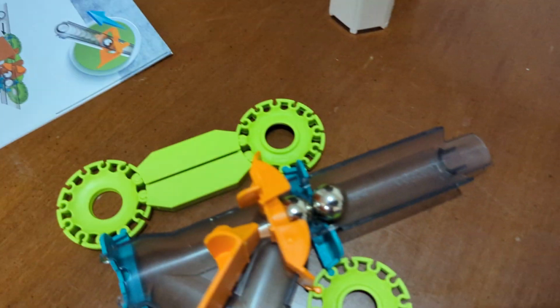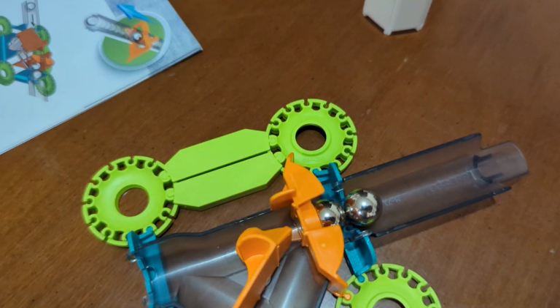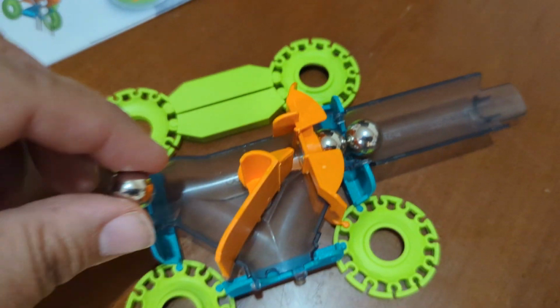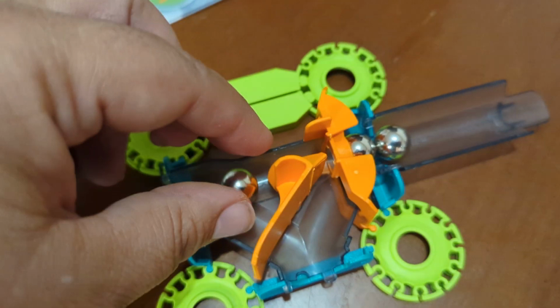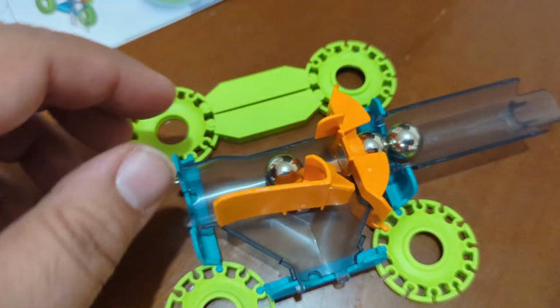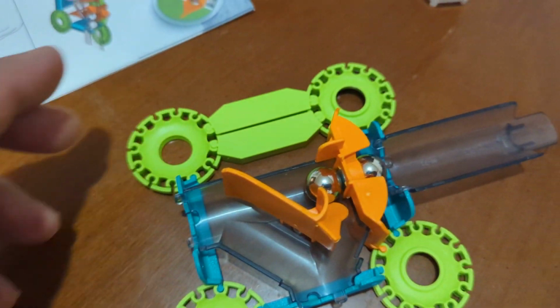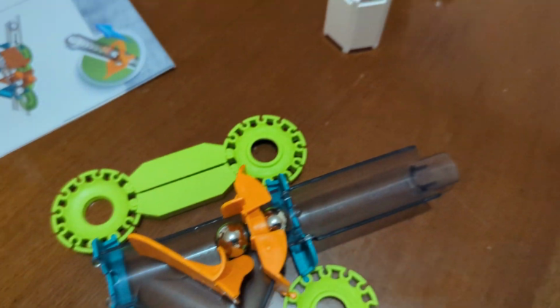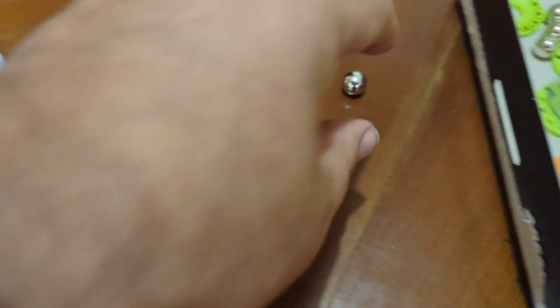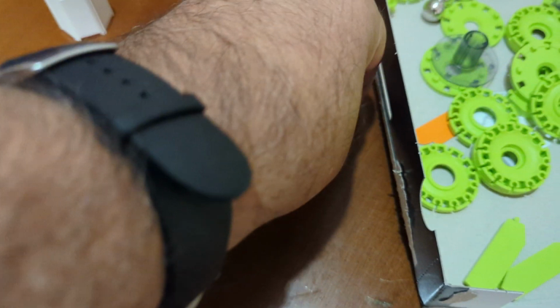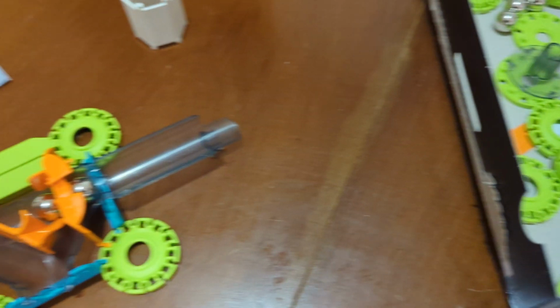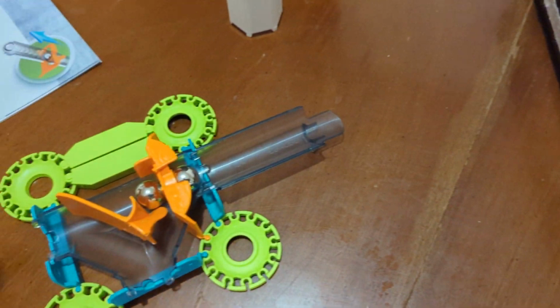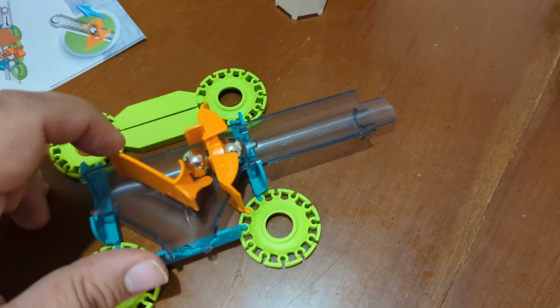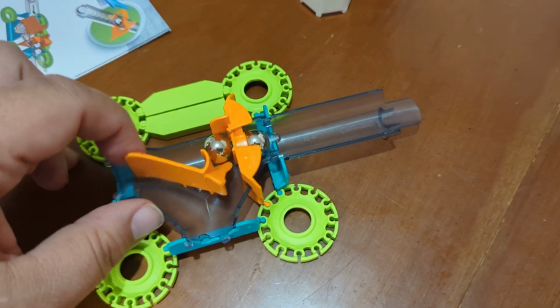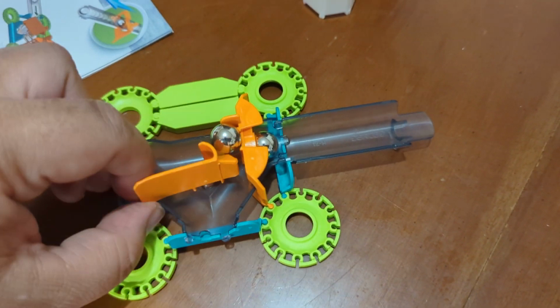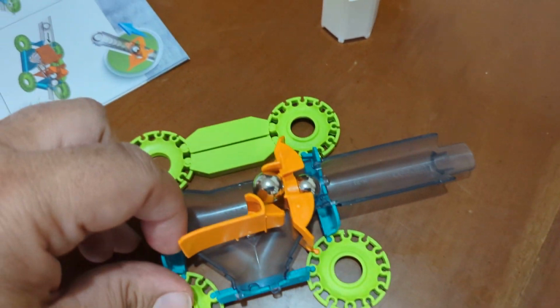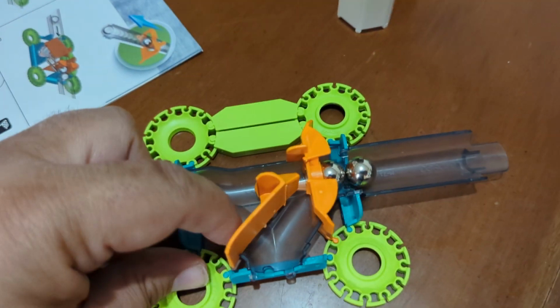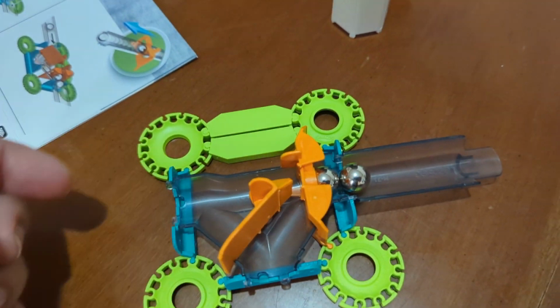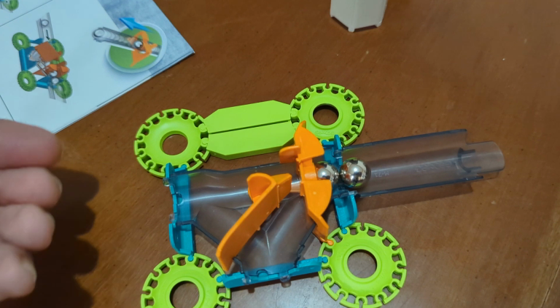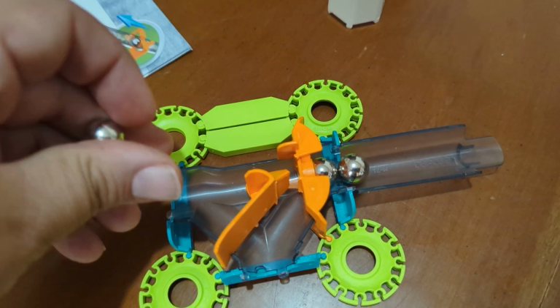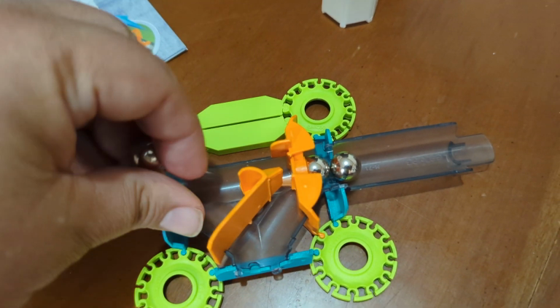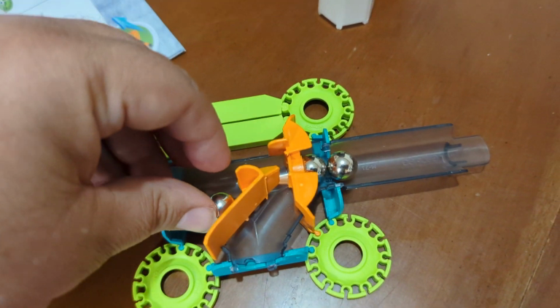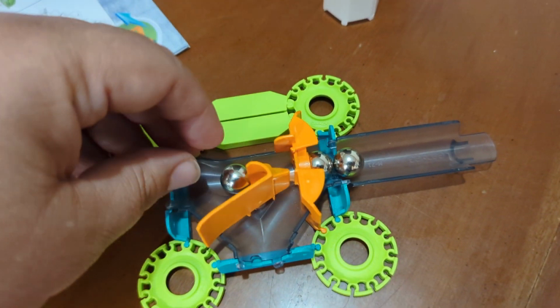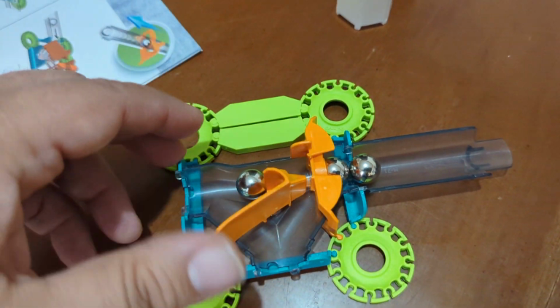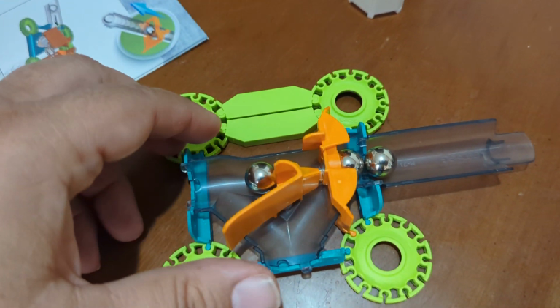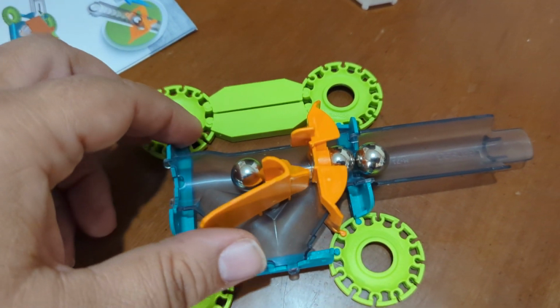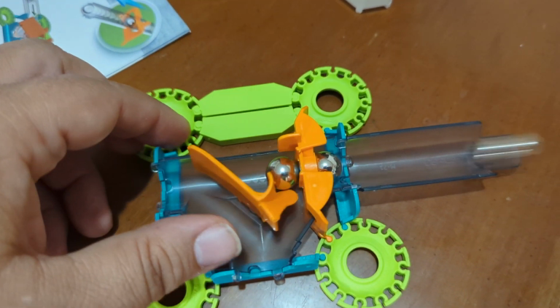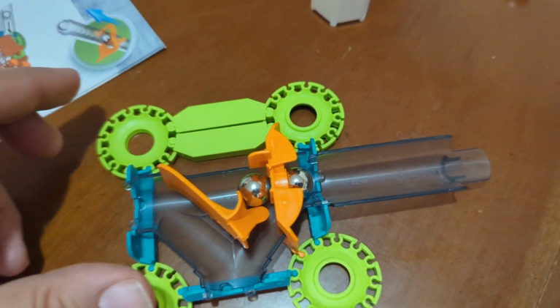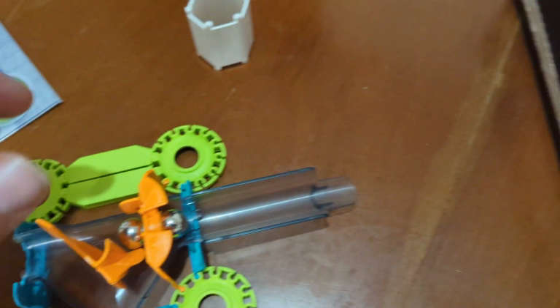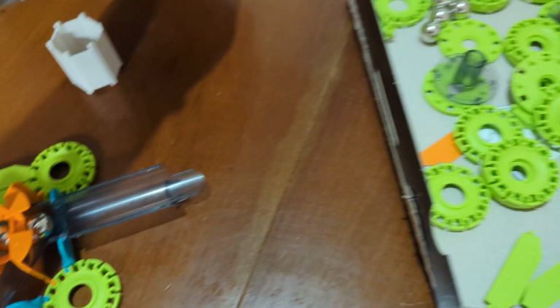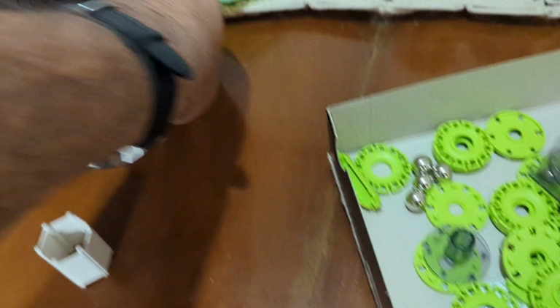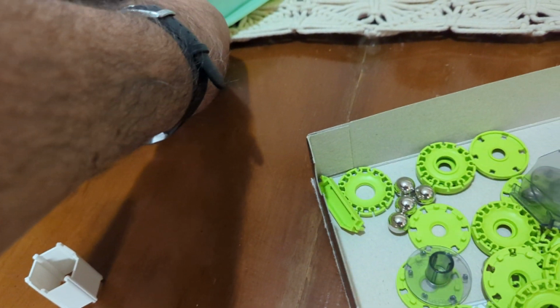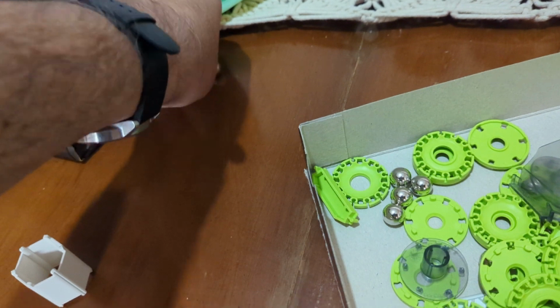We got two balls loaded up. Third one there. Ball loaded it up. And bam! That is it.